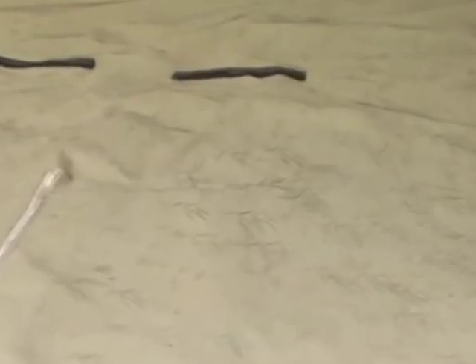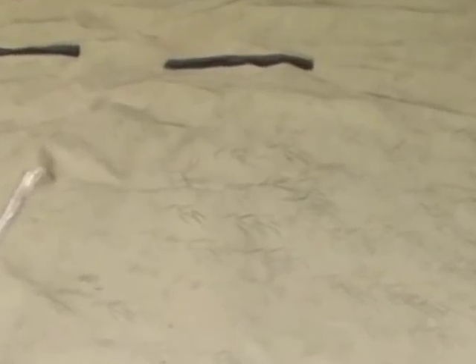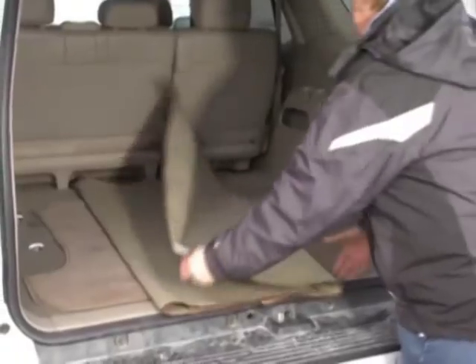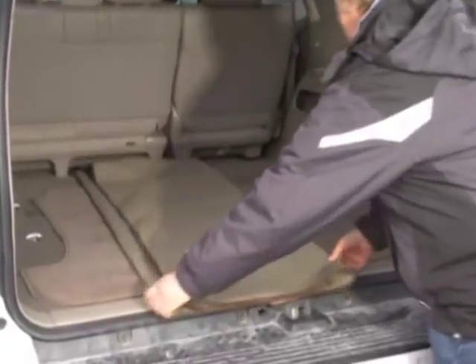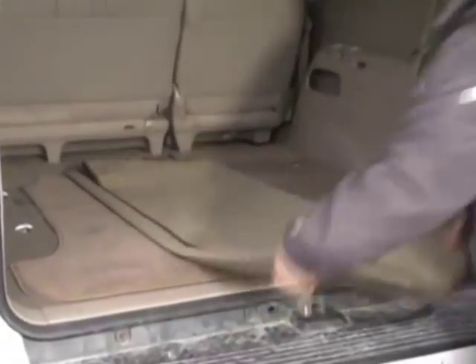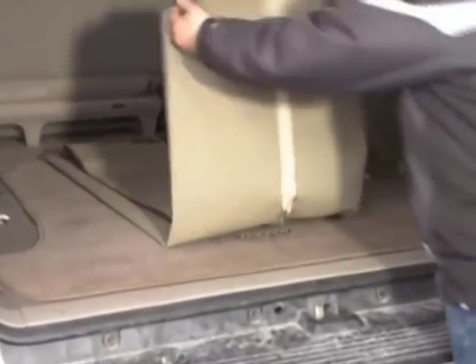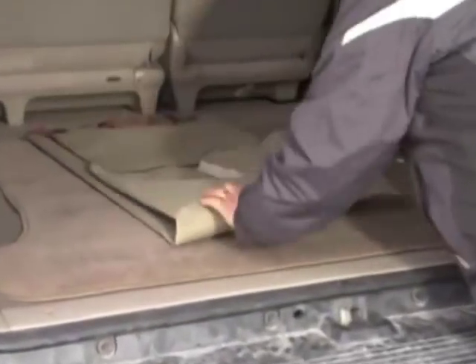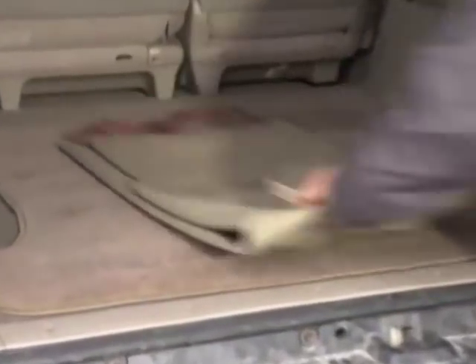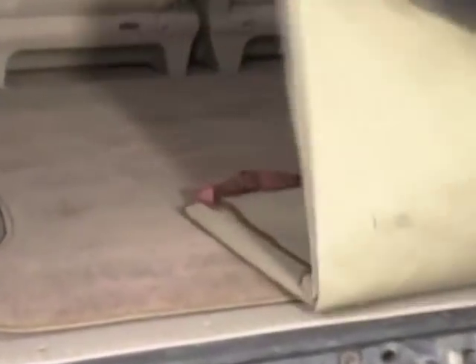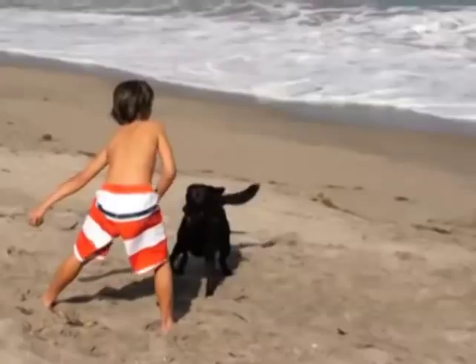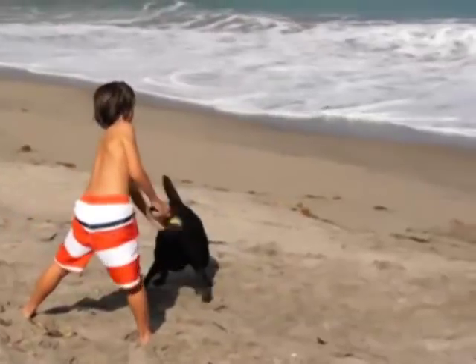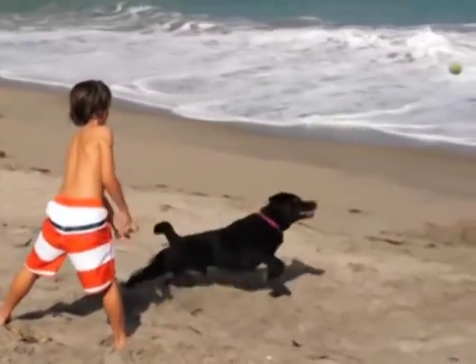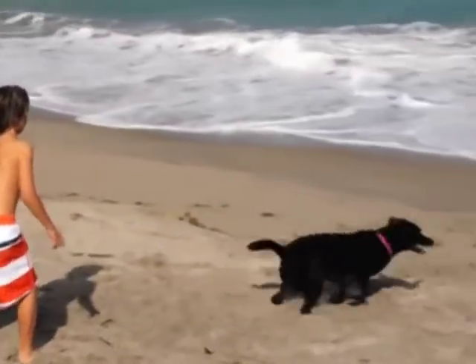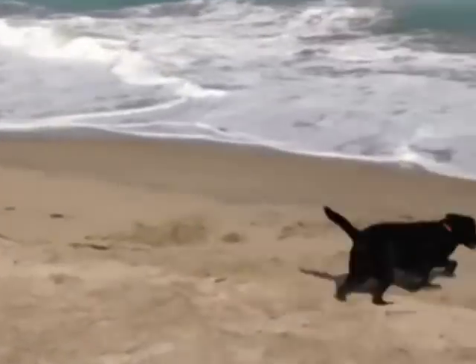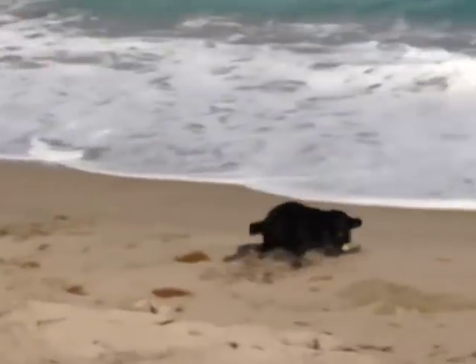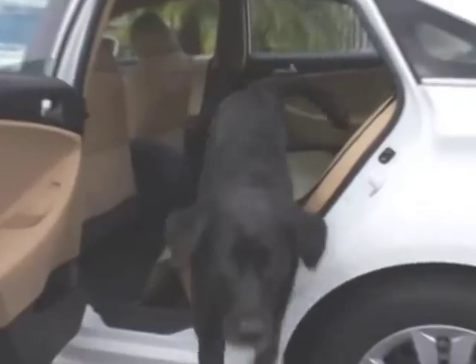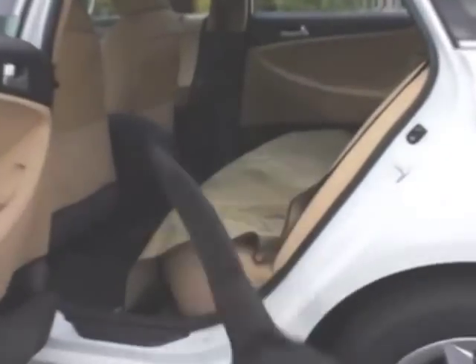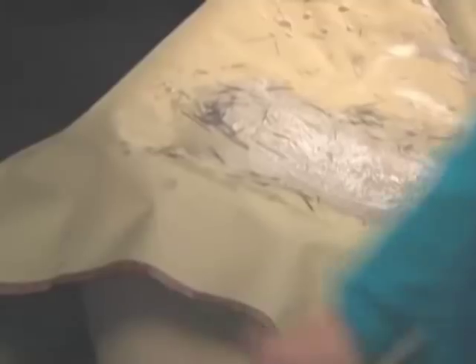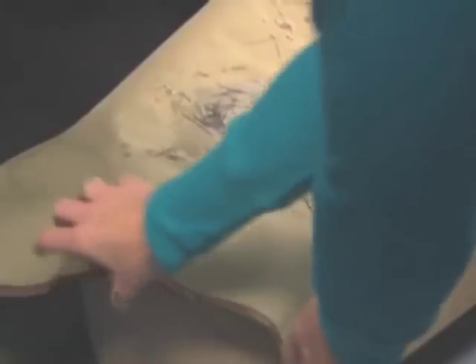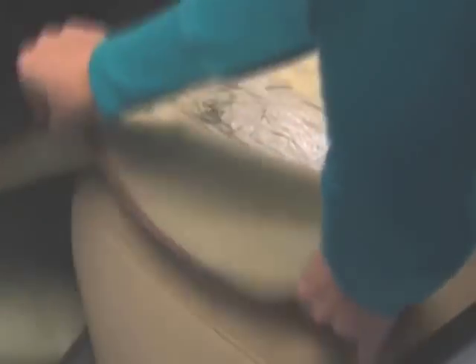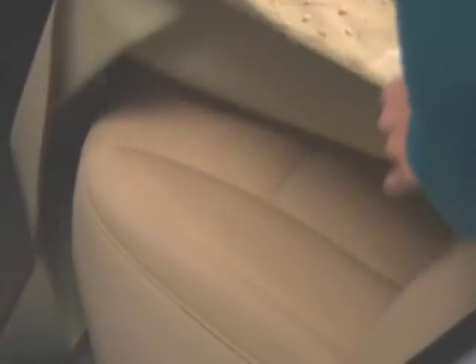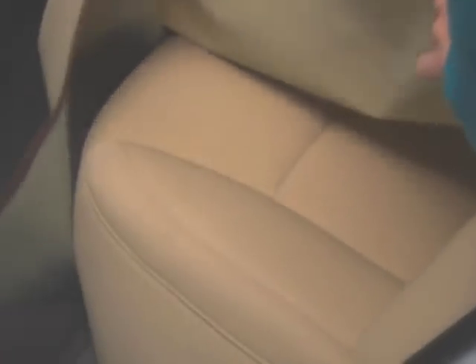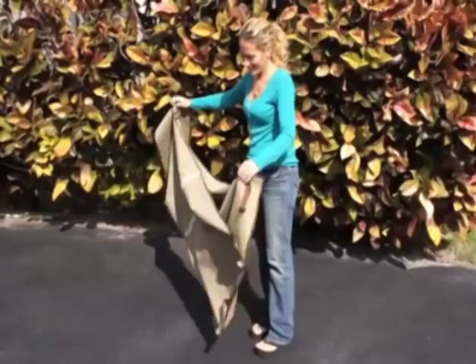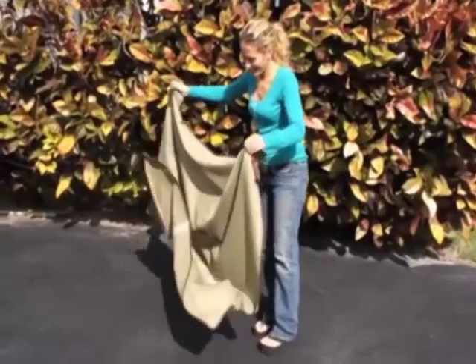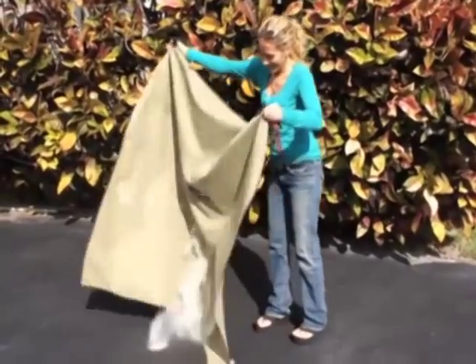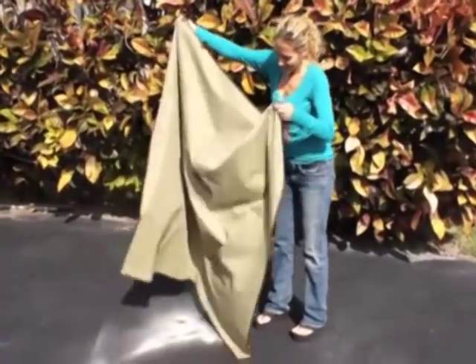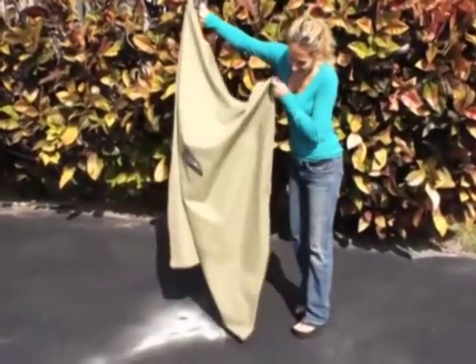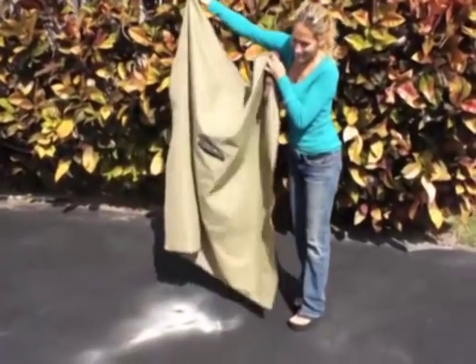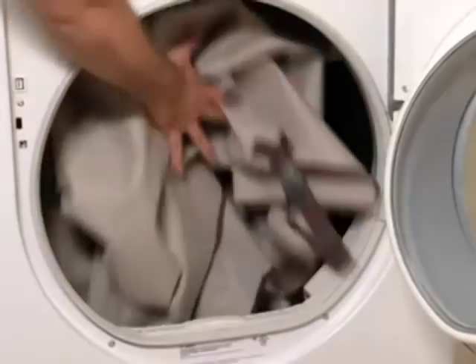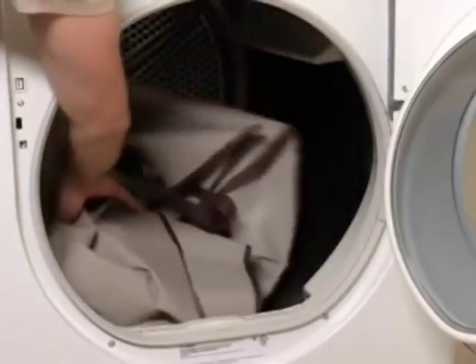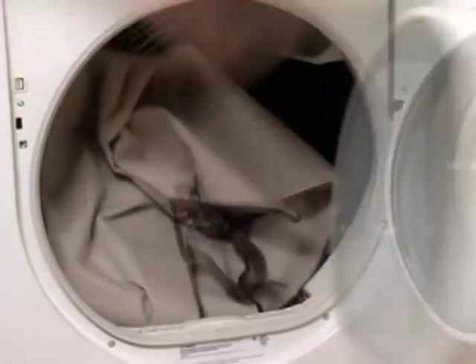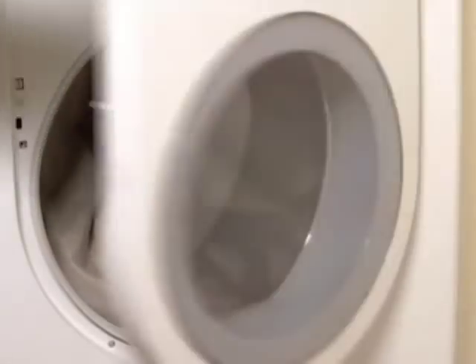Cleanup is as simple as one, two, three. Now you can enjoy a day at the beach and keep seats dry and free of debris. Shake clean in seconds or place it in the washing machine.